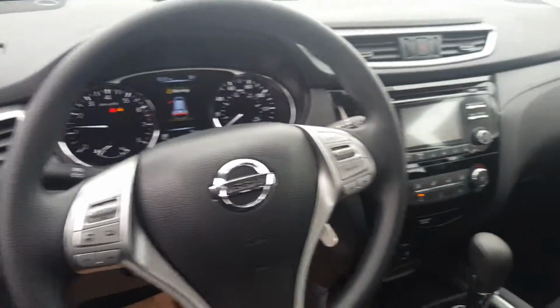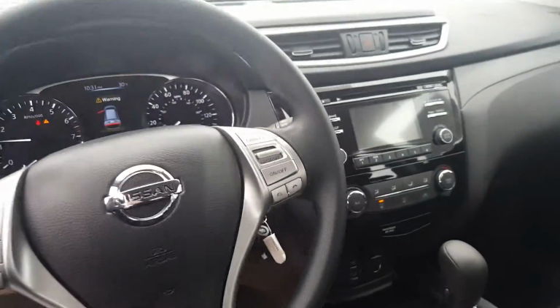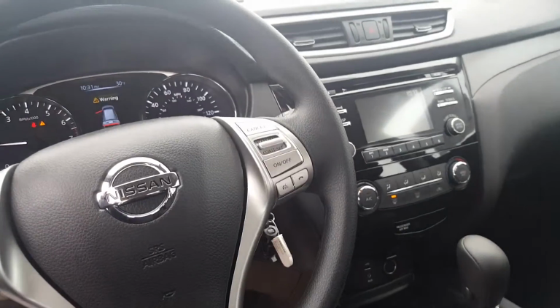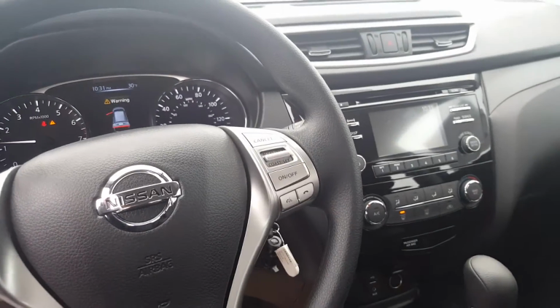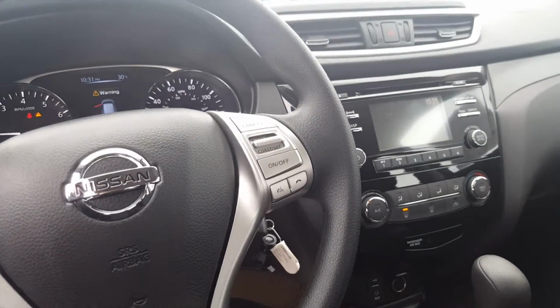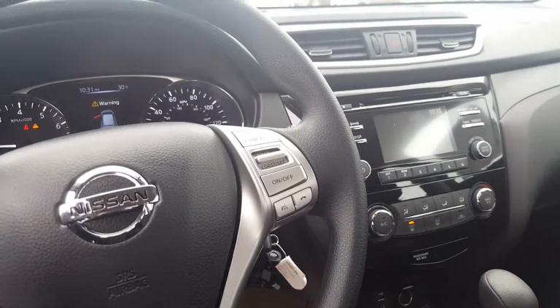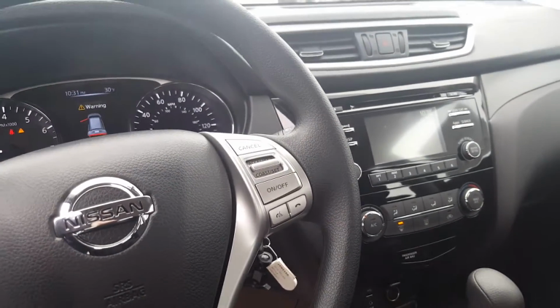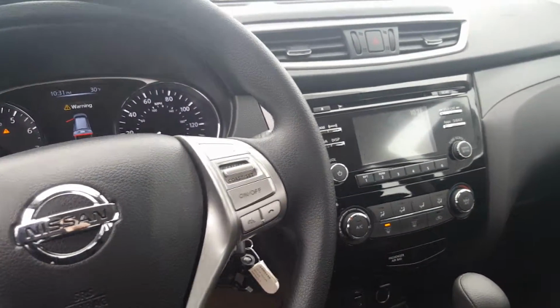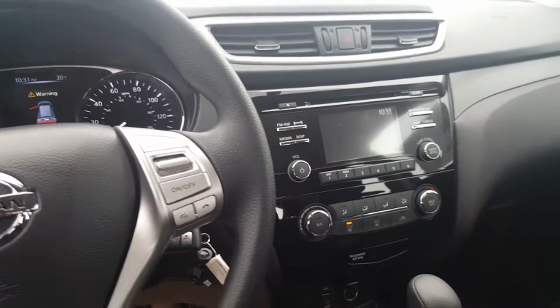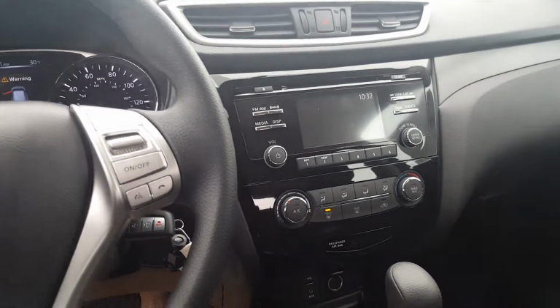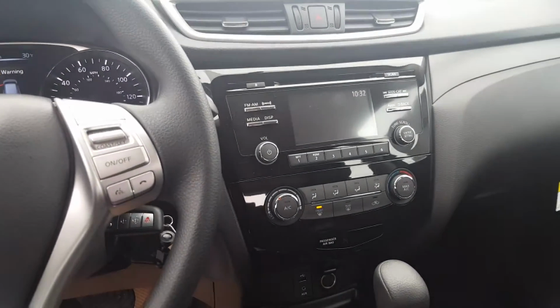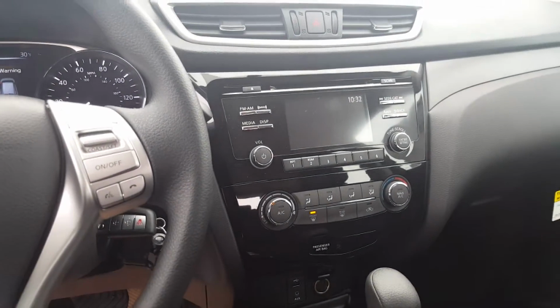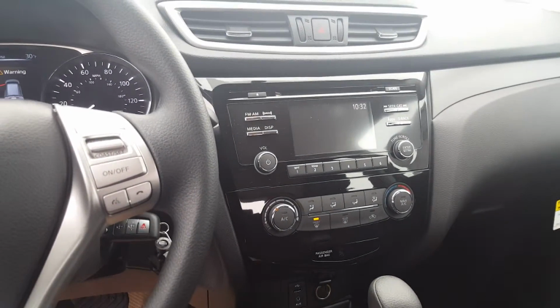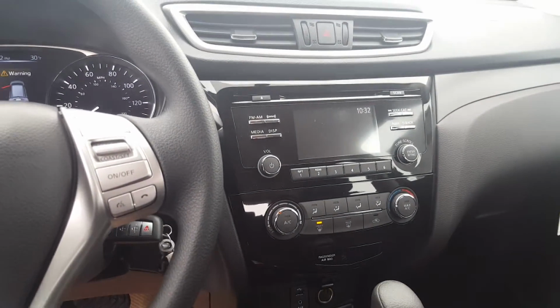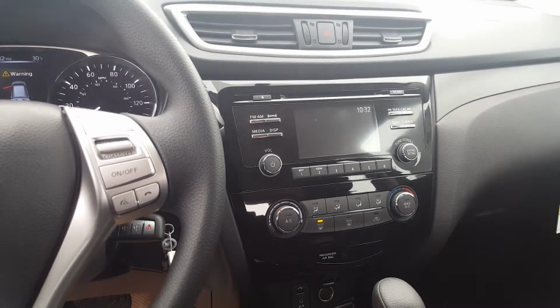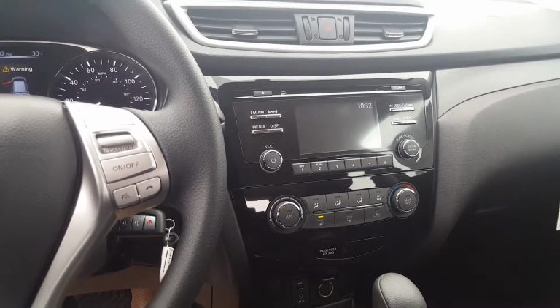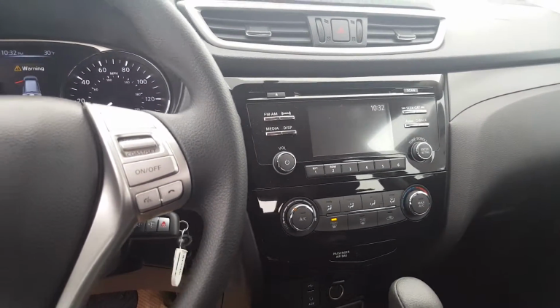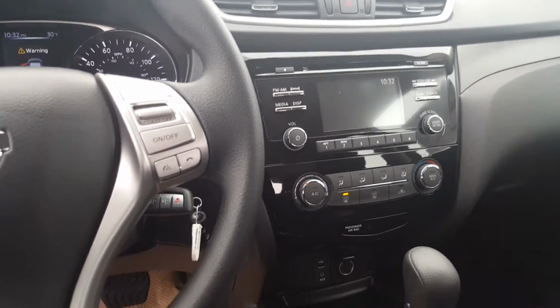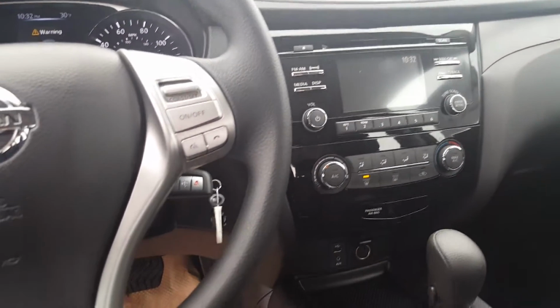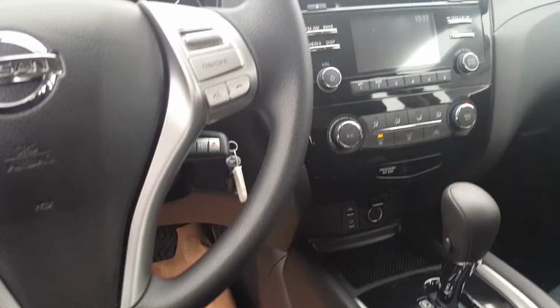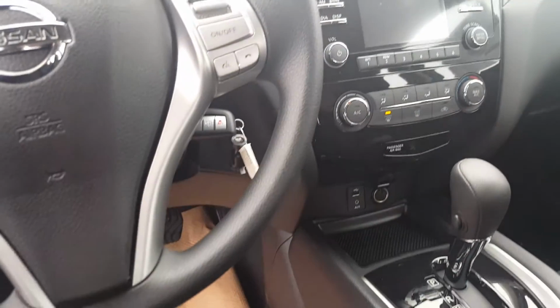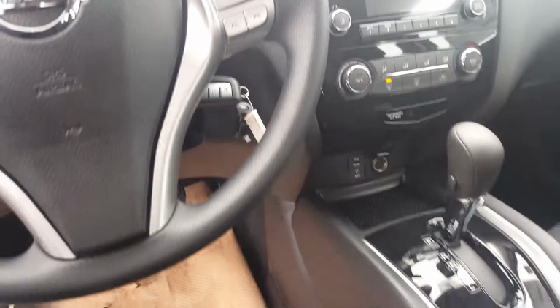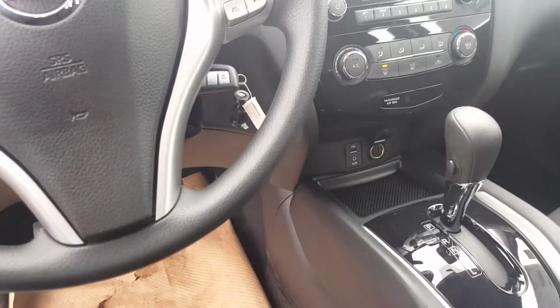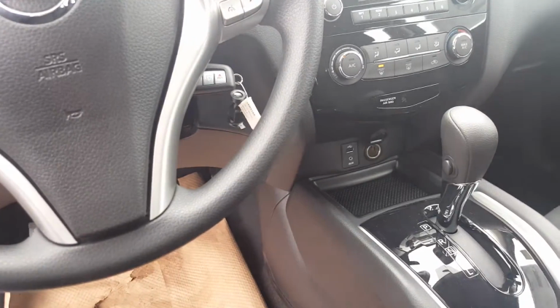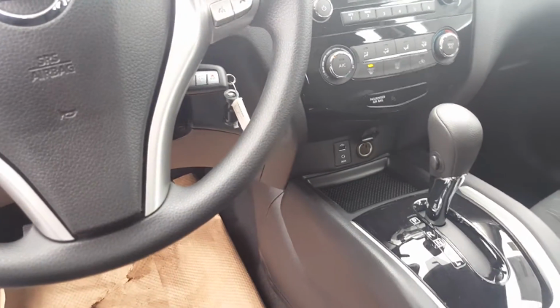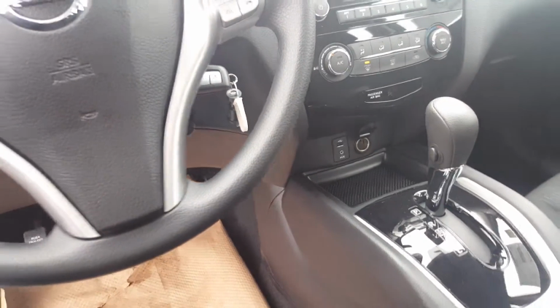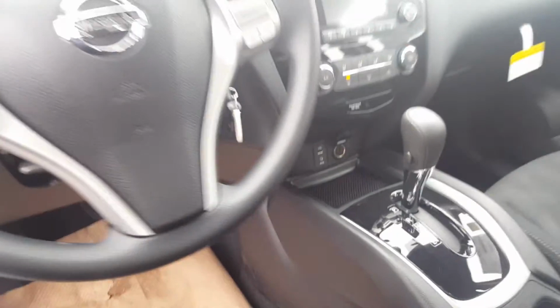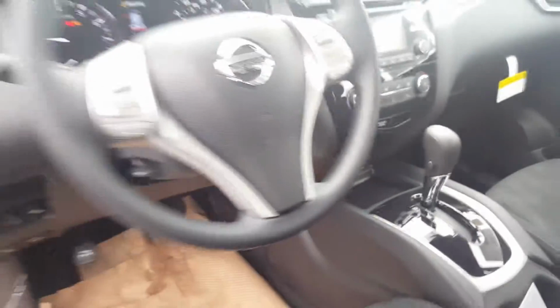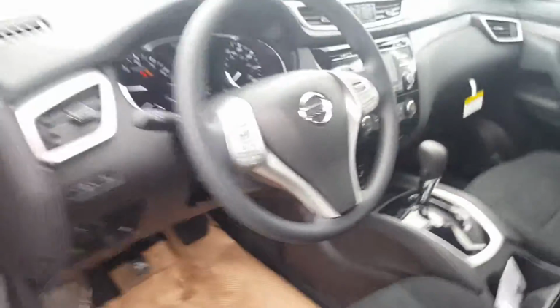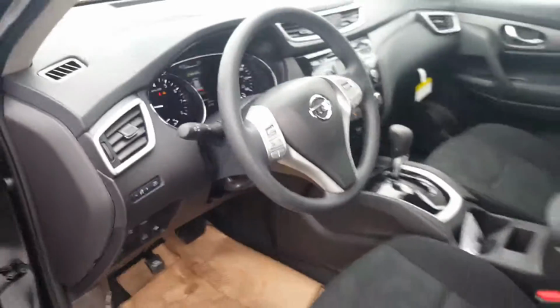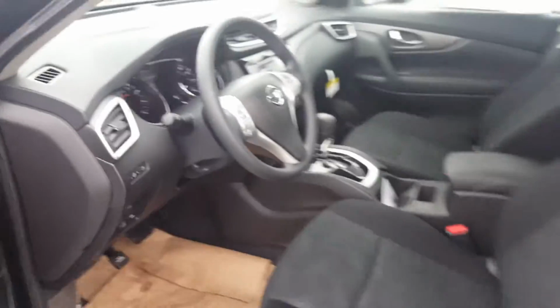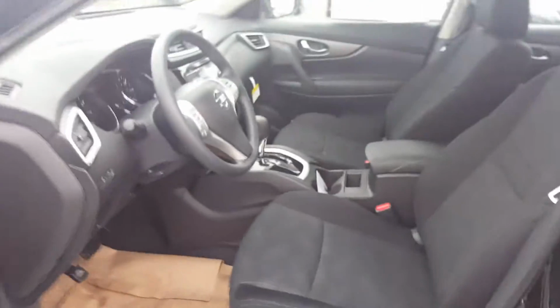We also have XM capability, three months complimentary, auxiliary and USB ports. Really nicely equipped.